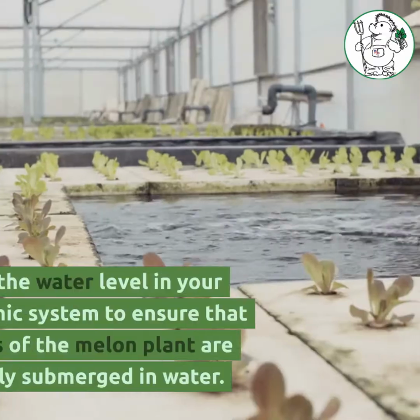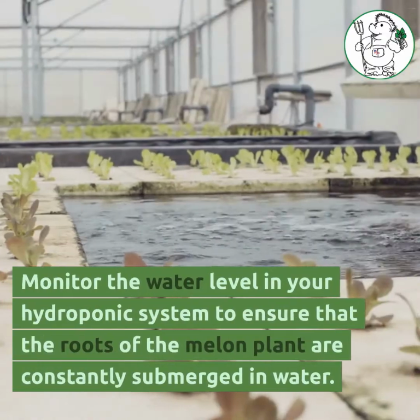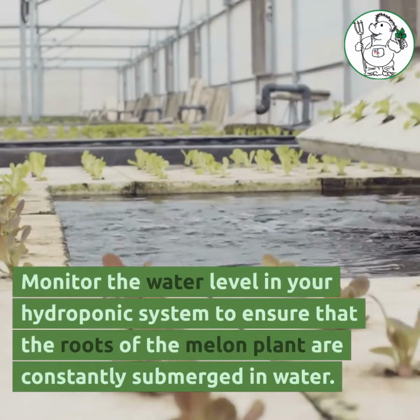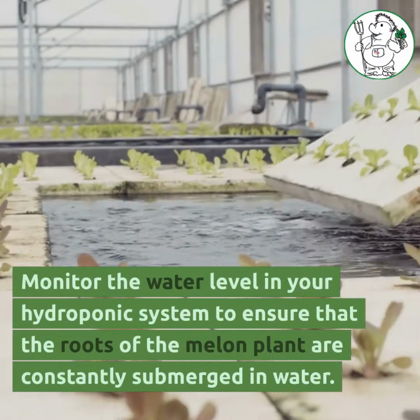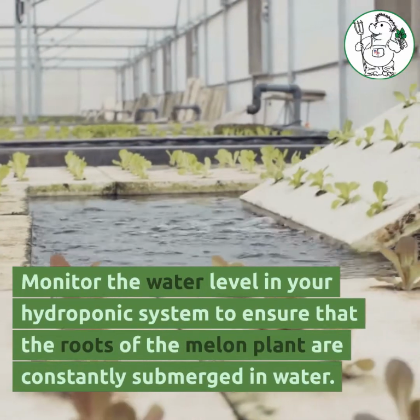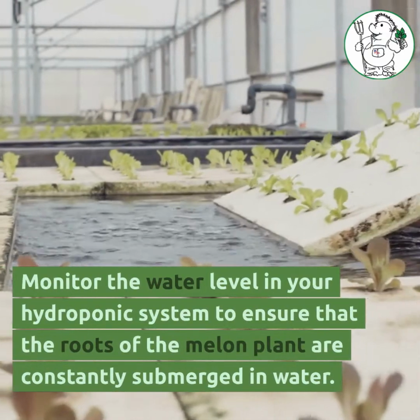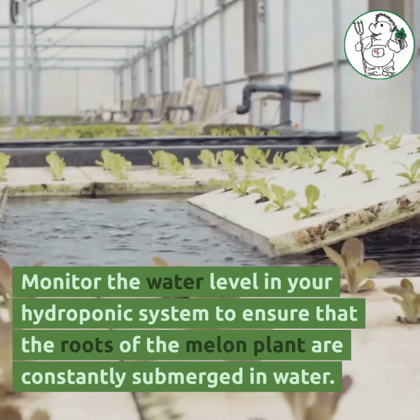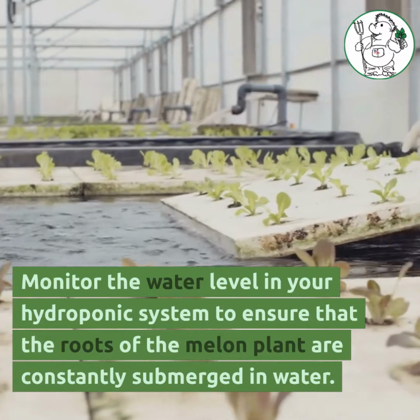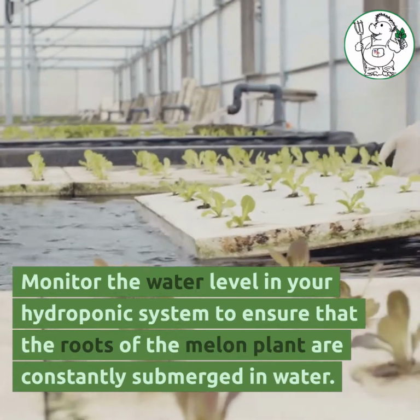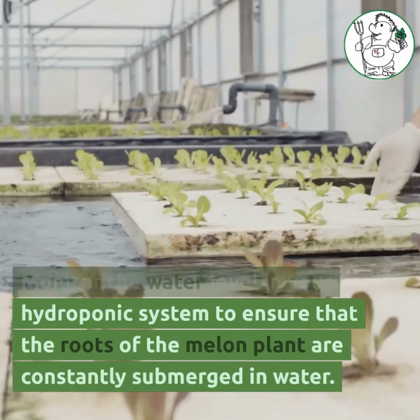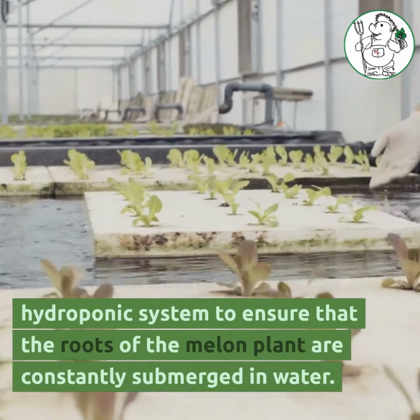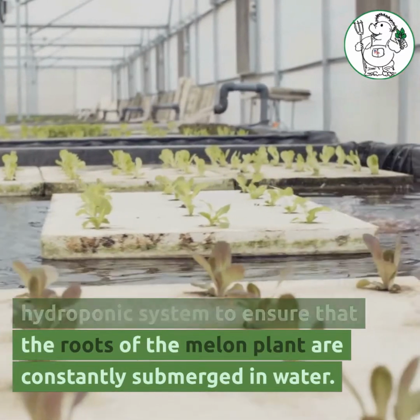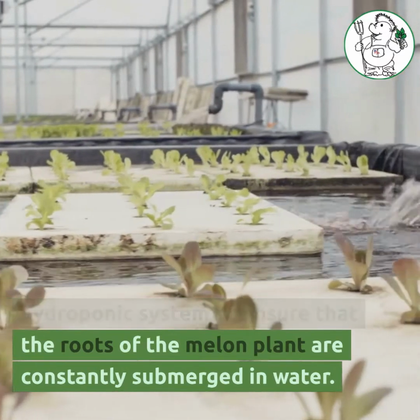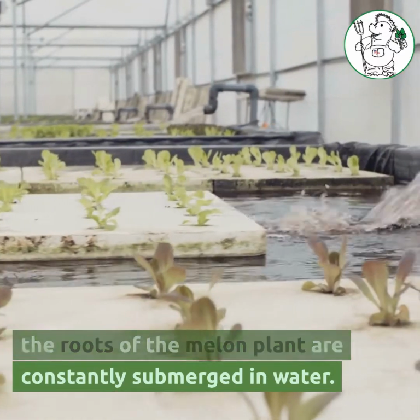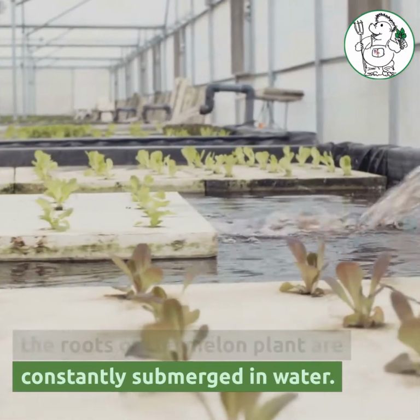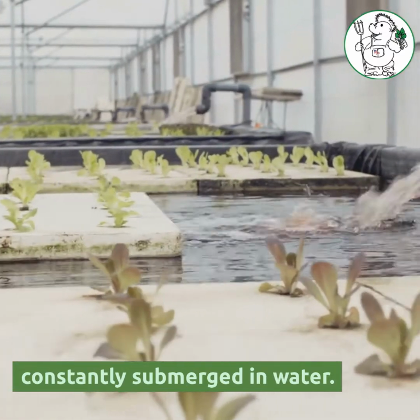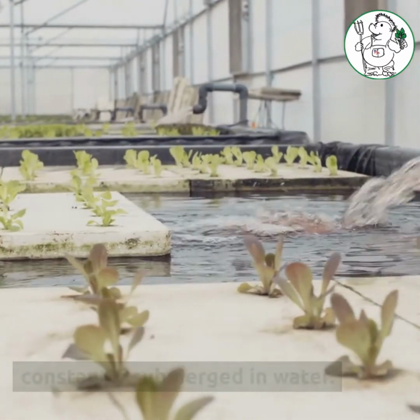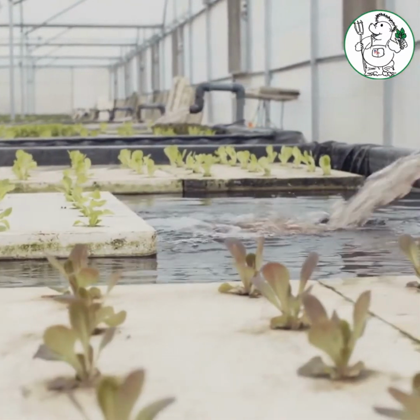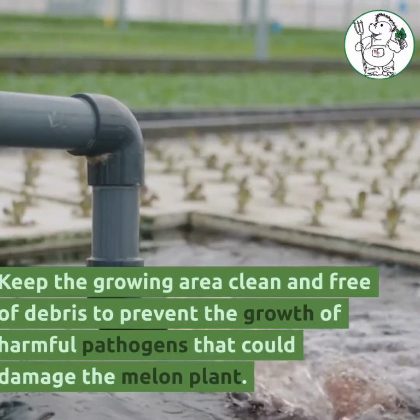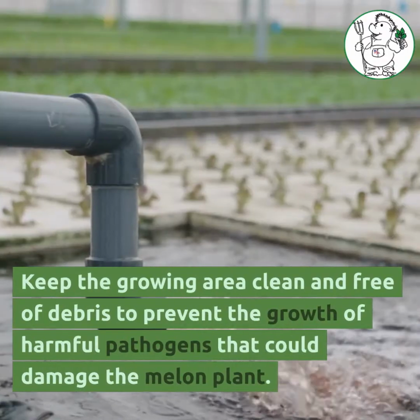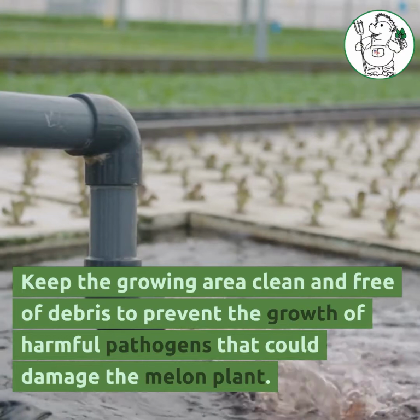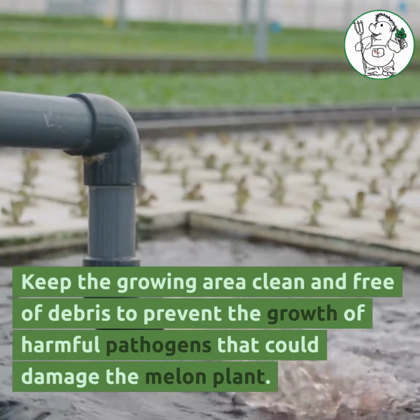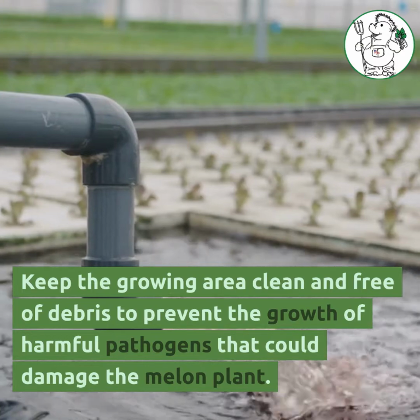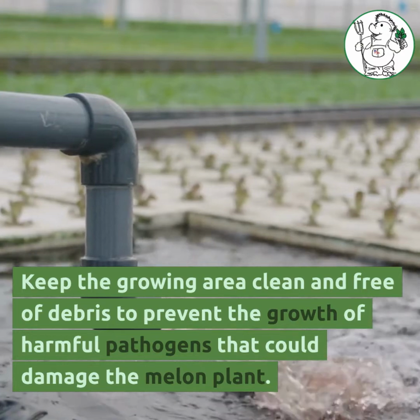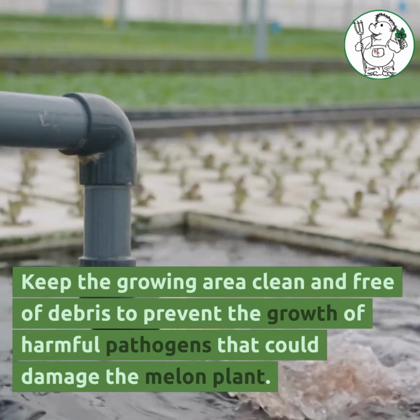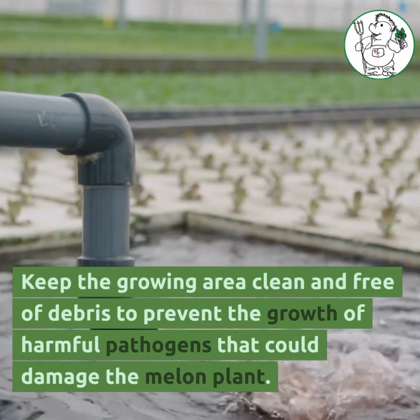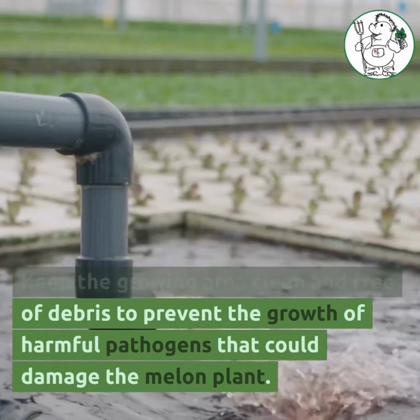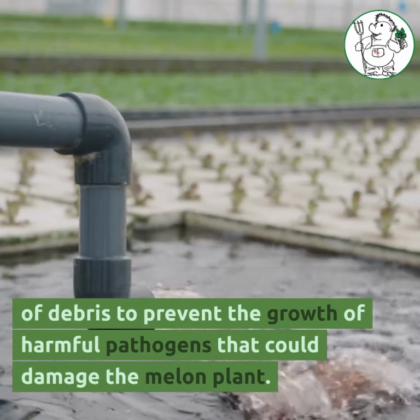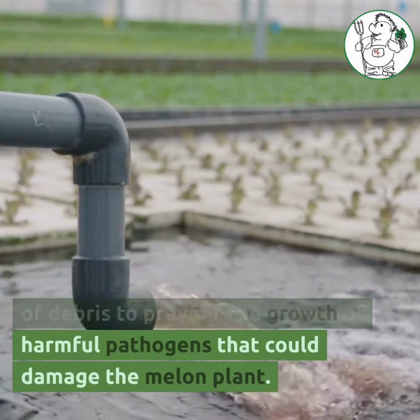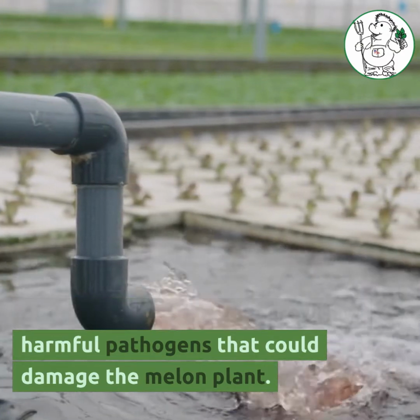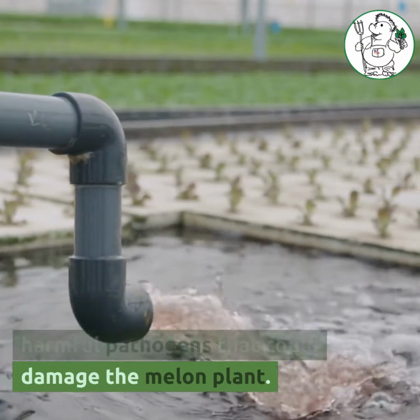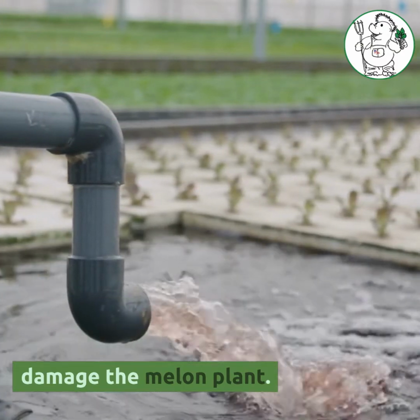Monitor the water level in your hydroponic system to ensure that the roots of the melon plant are constantly submerged in water. Keep the growing area clean and free of debris to prevent the growth of harmful pathogens that could damage the melon plant.